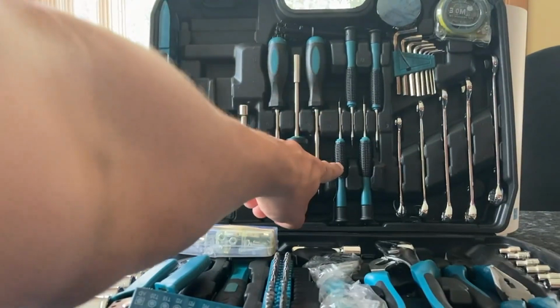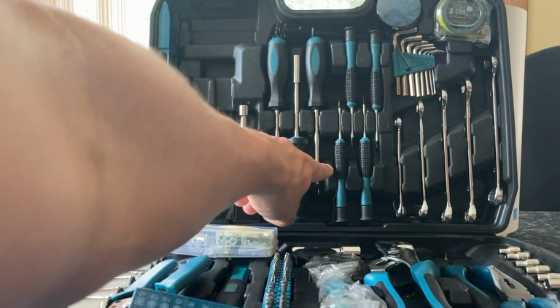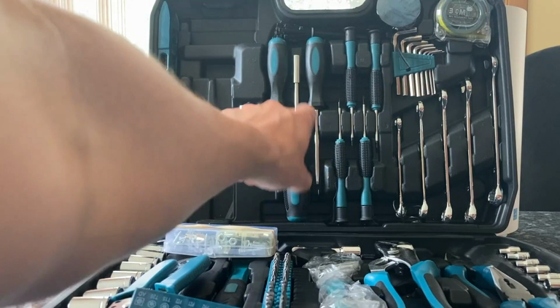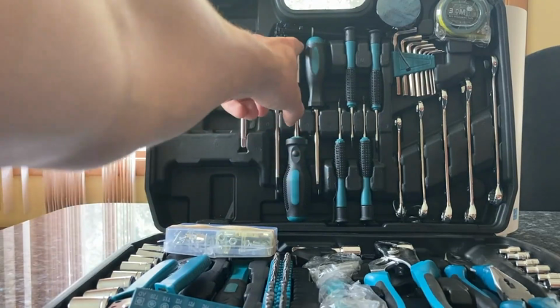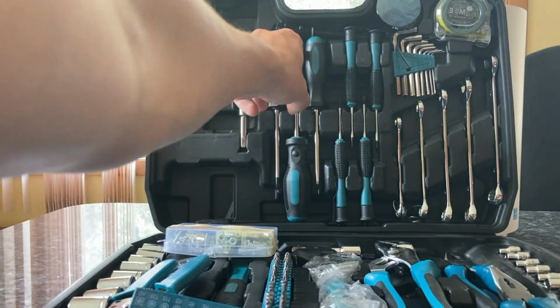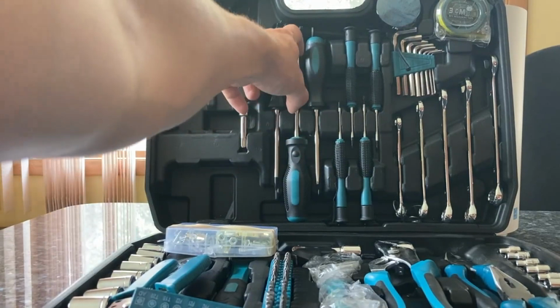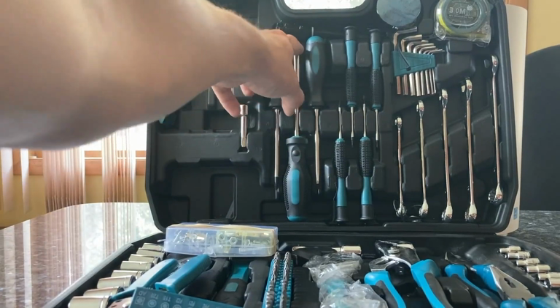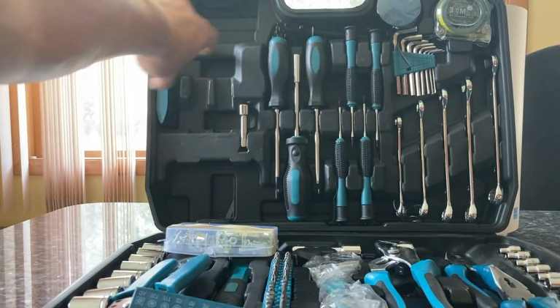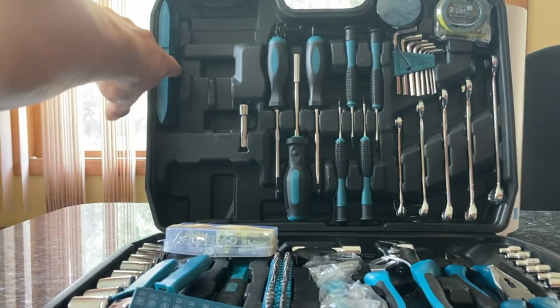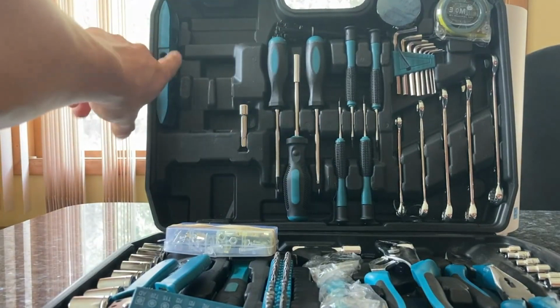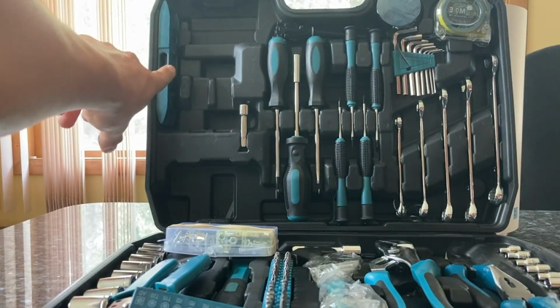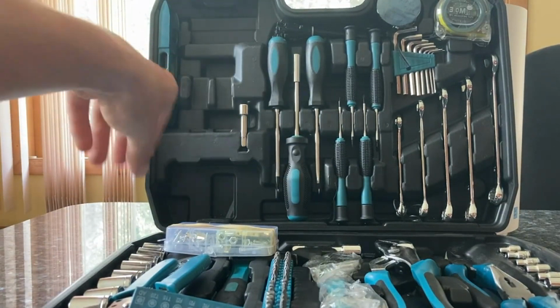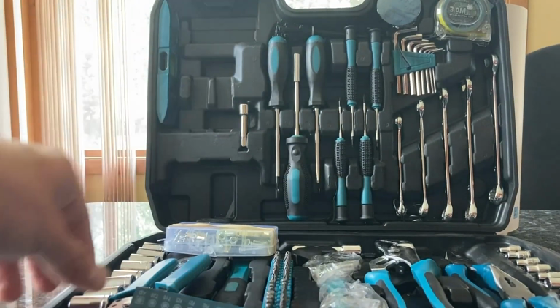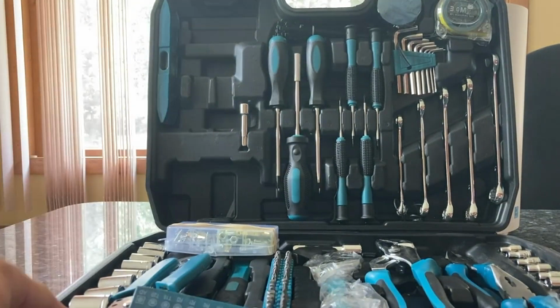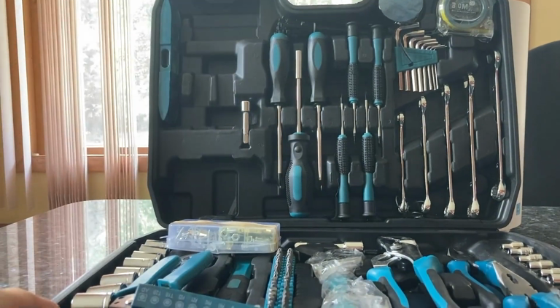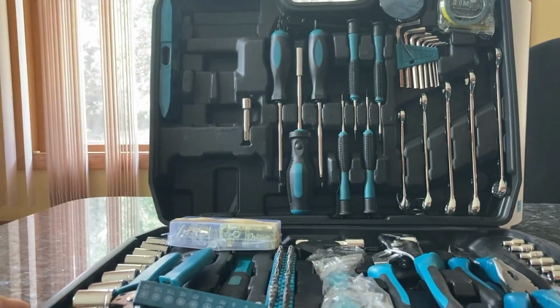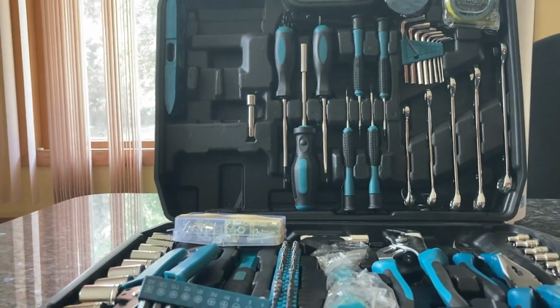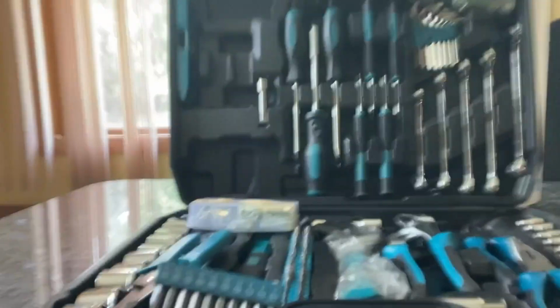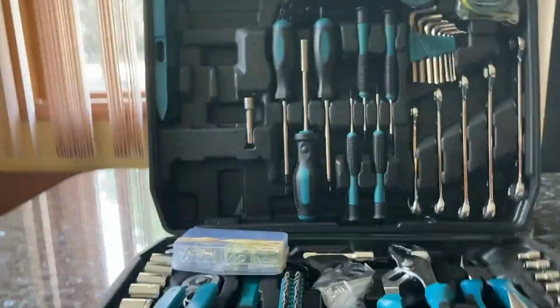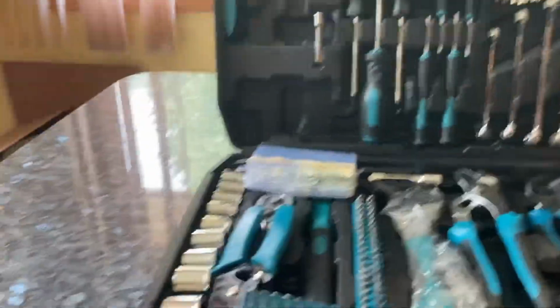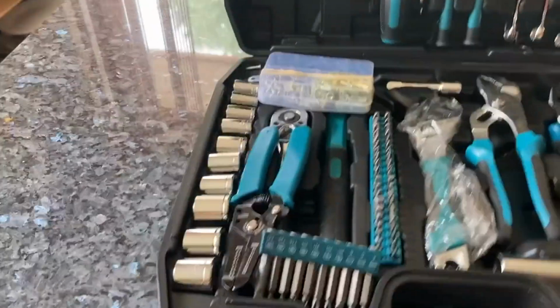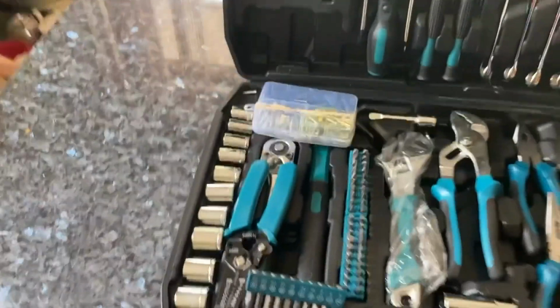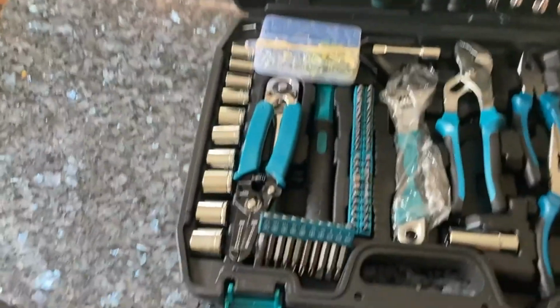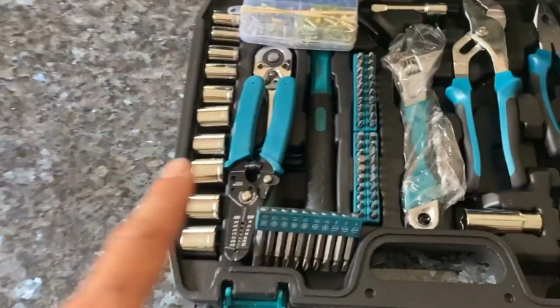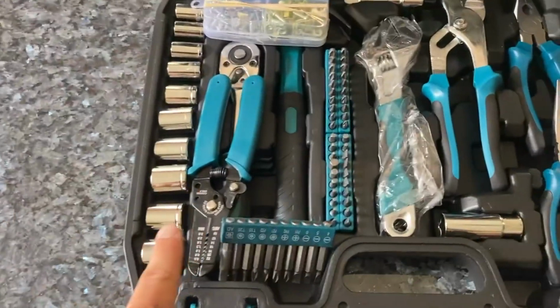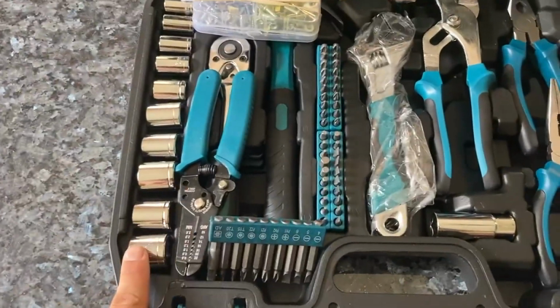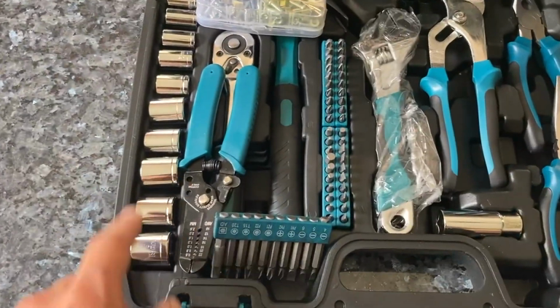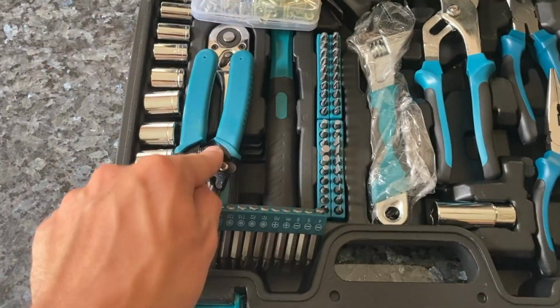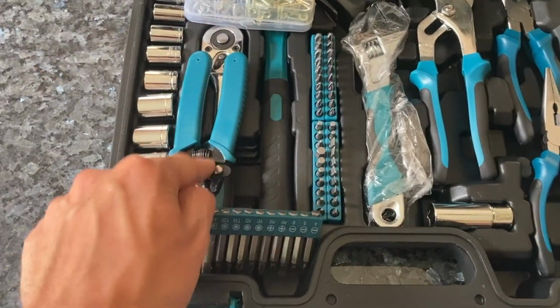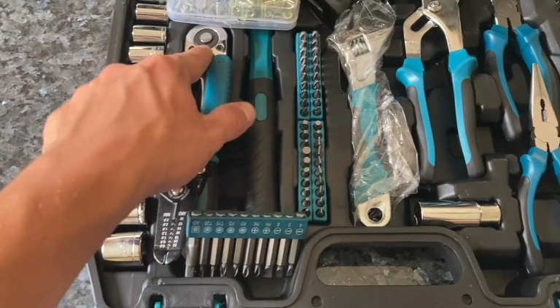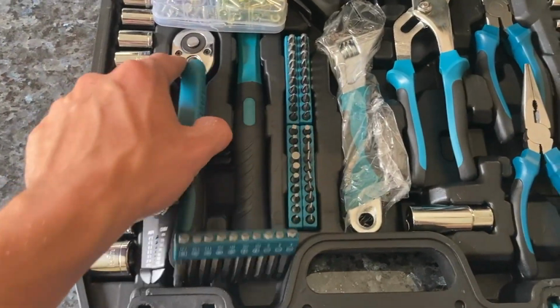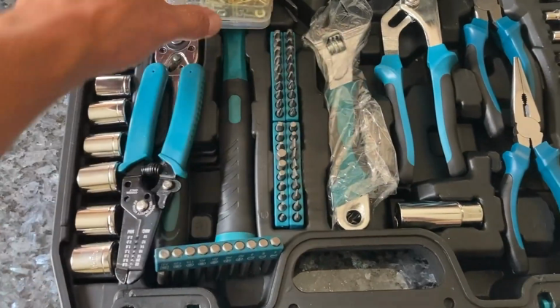These little screwdrivers, little socket screwdrivers, a level, full socket set down here as you can see, wire cutters, socket handler.